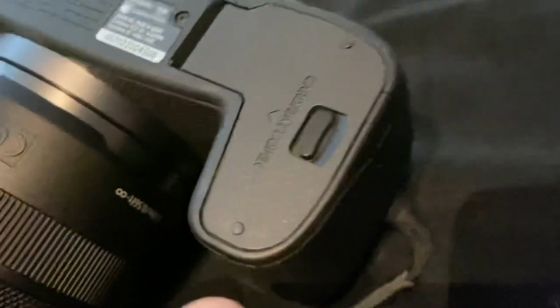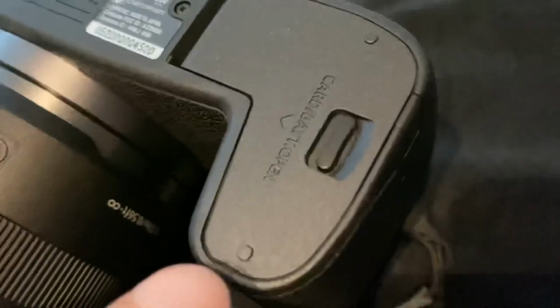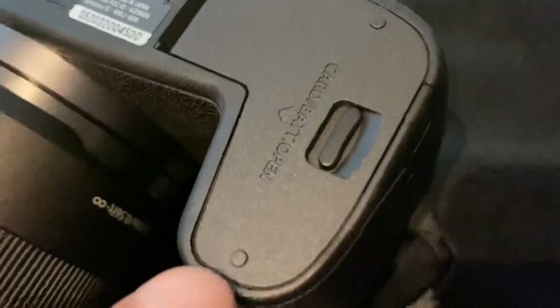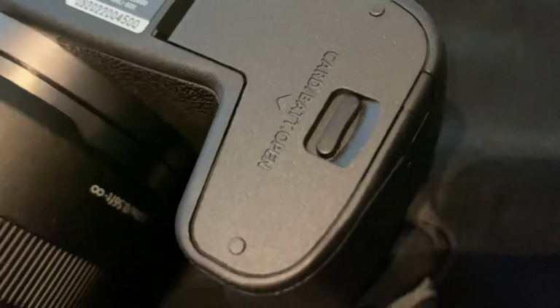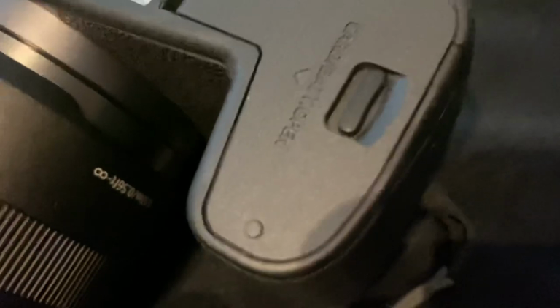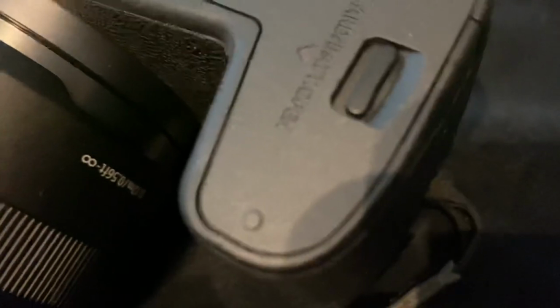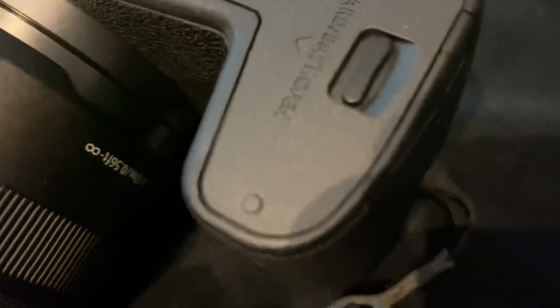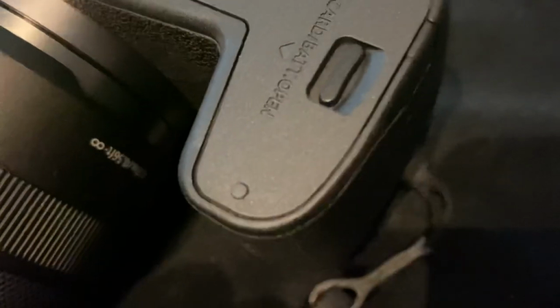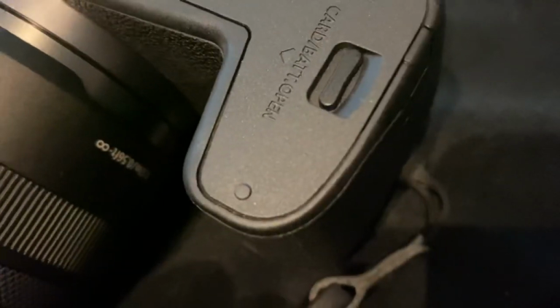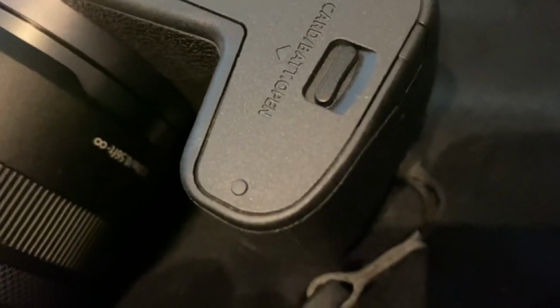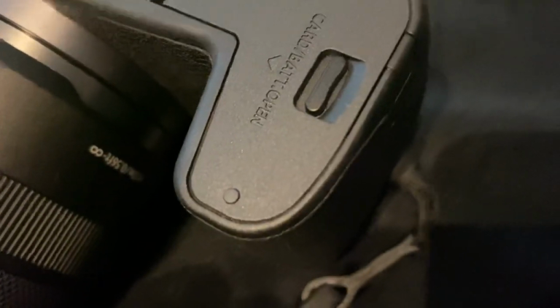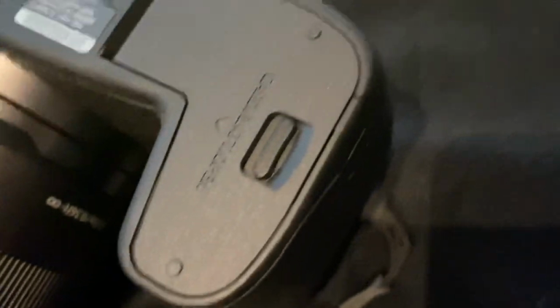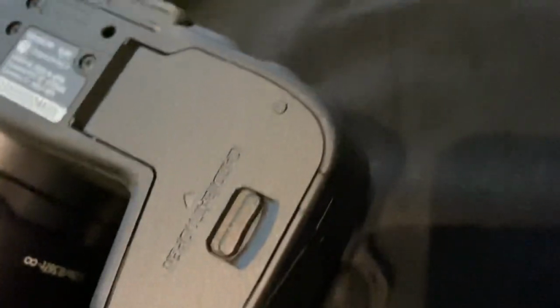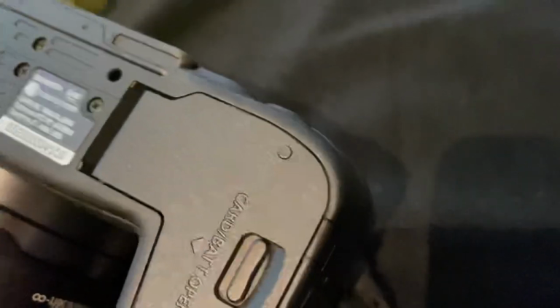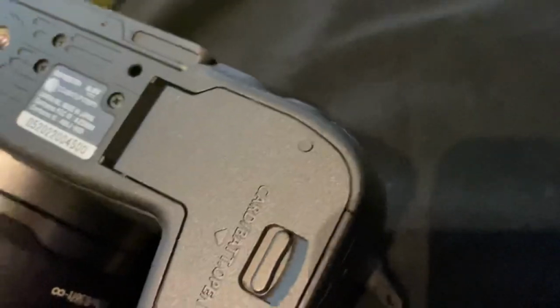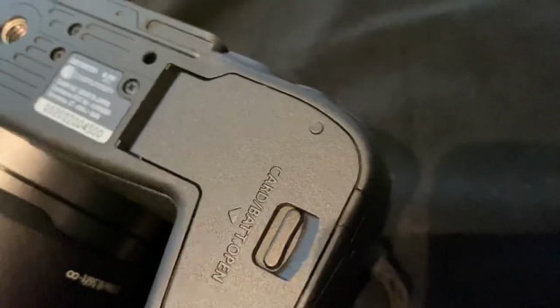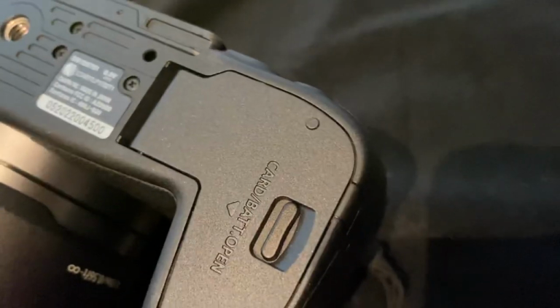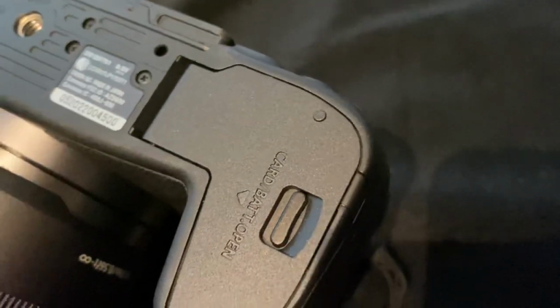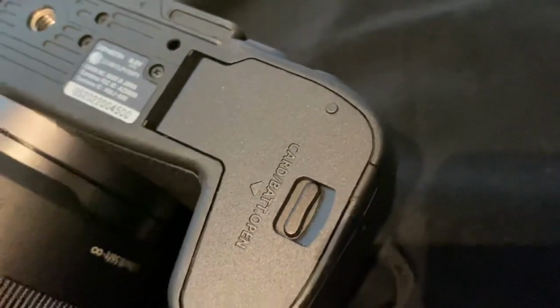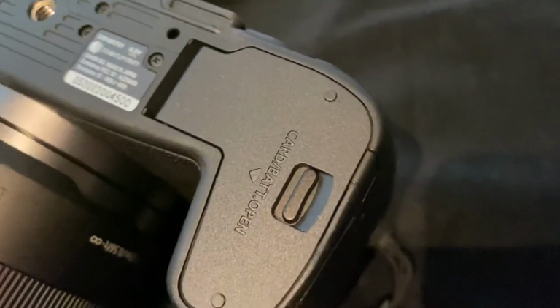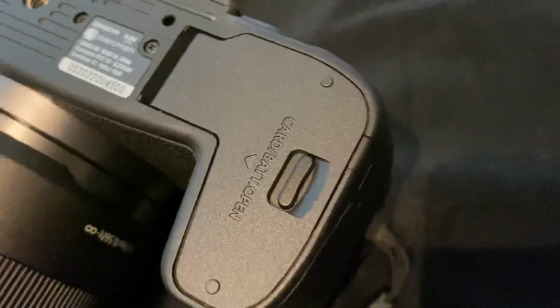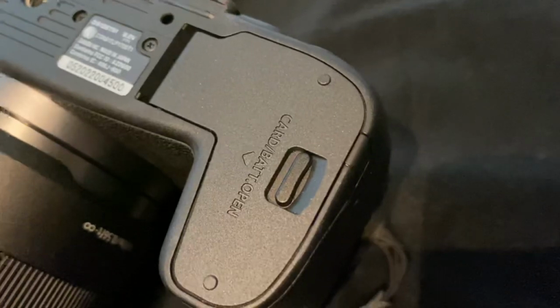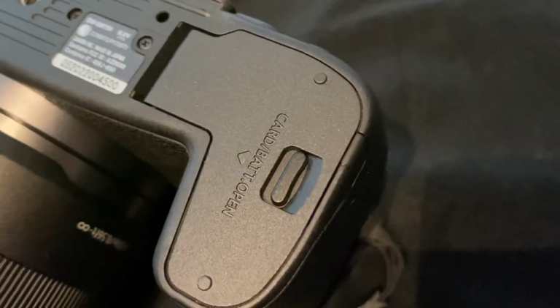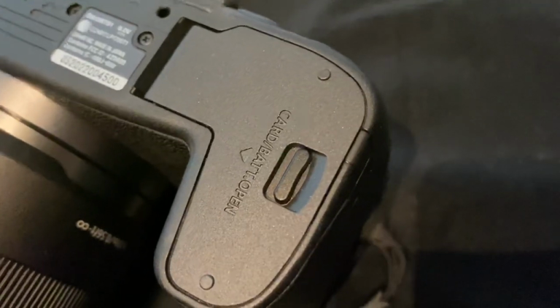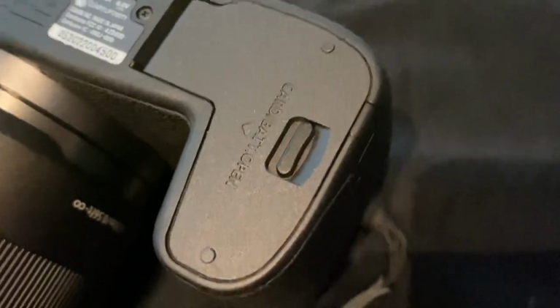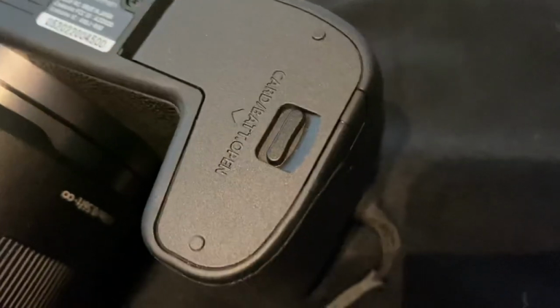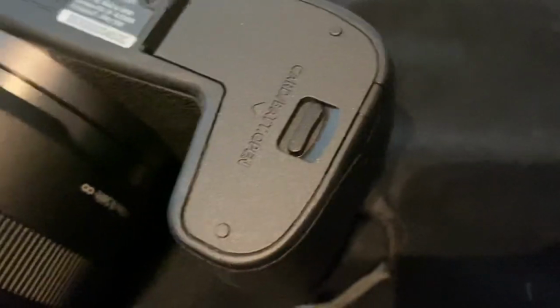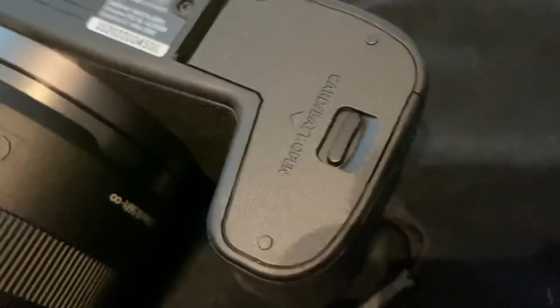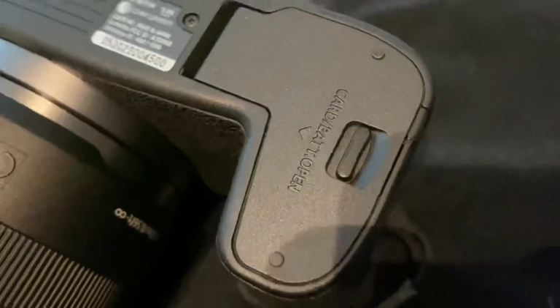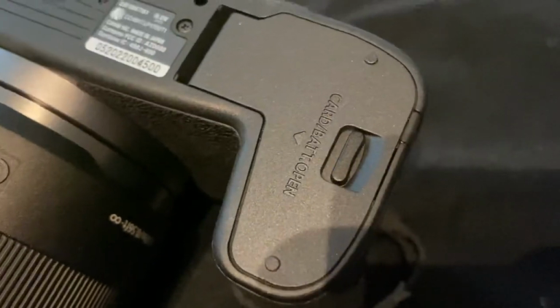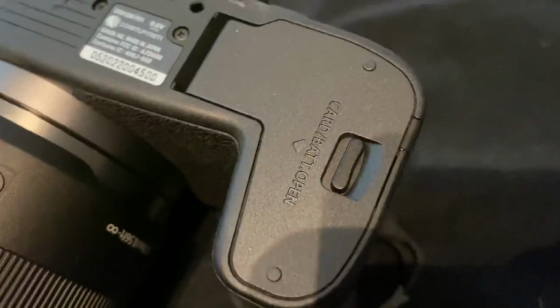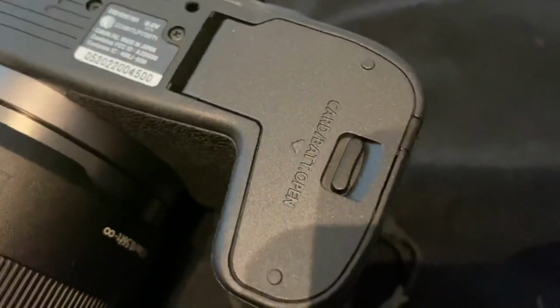You can see the tape if you look closely. Just a little bit of extra protection from water and moisture if you set it down on a table or something.